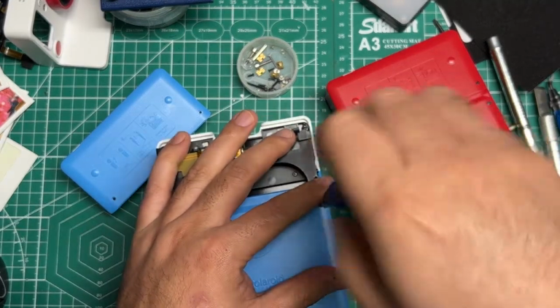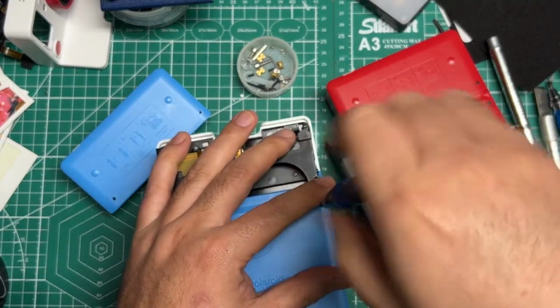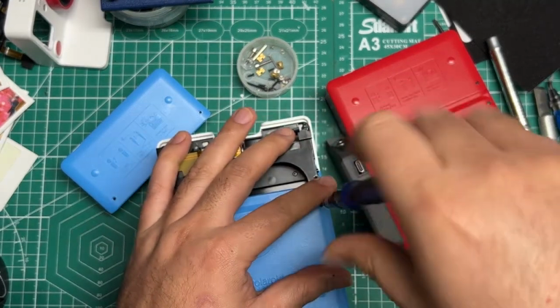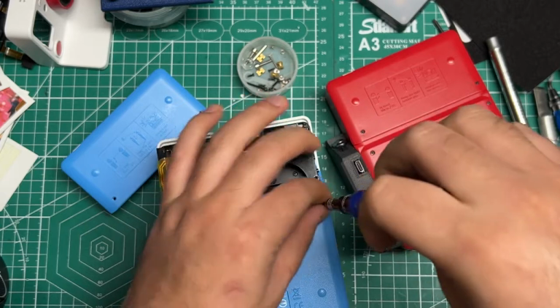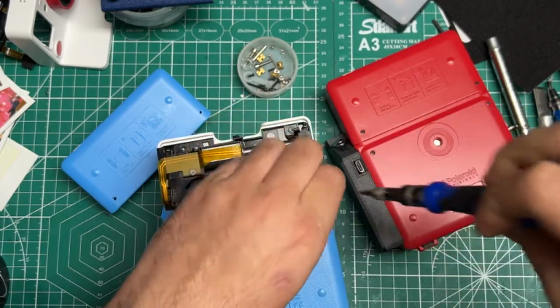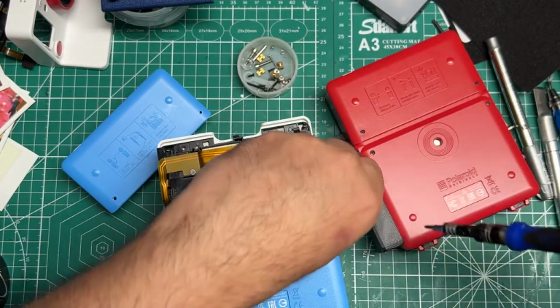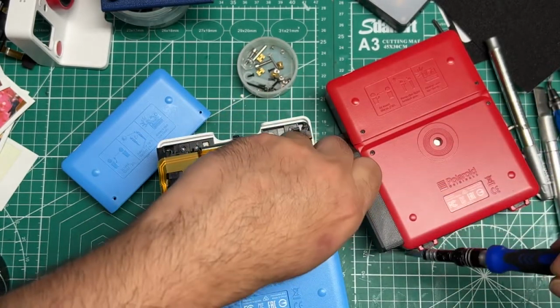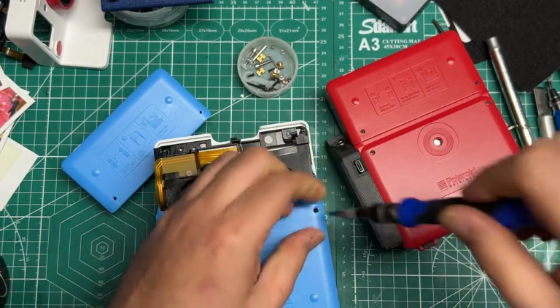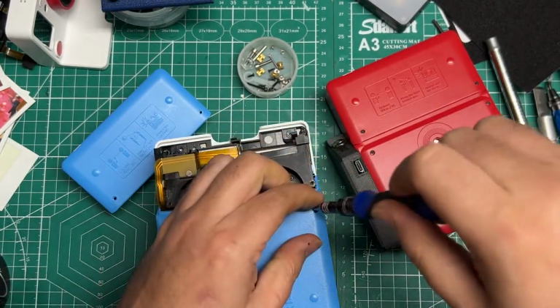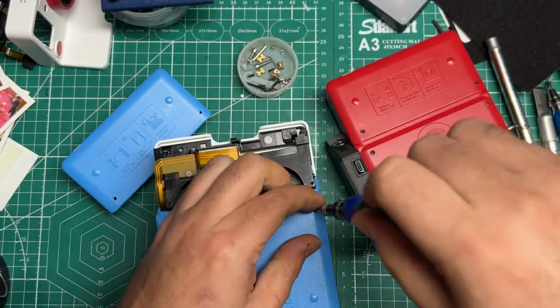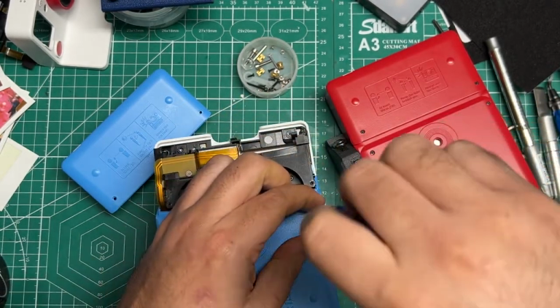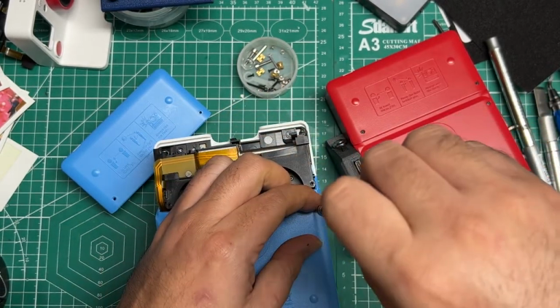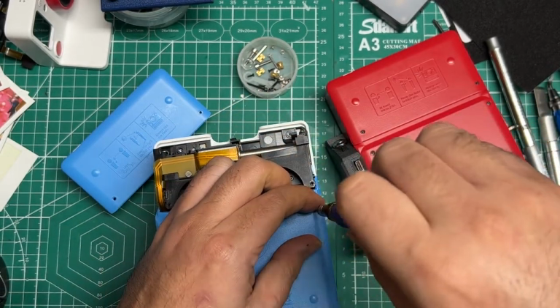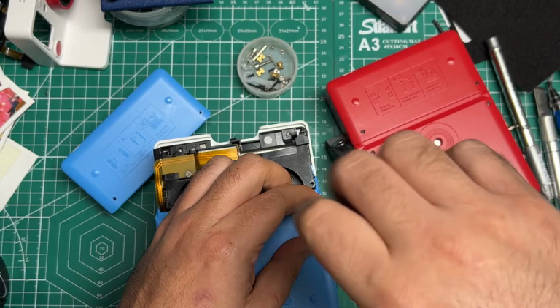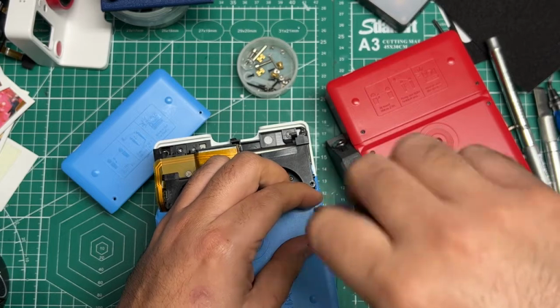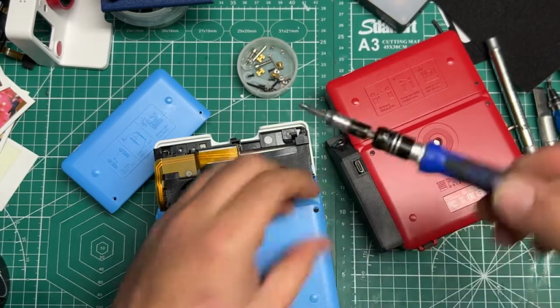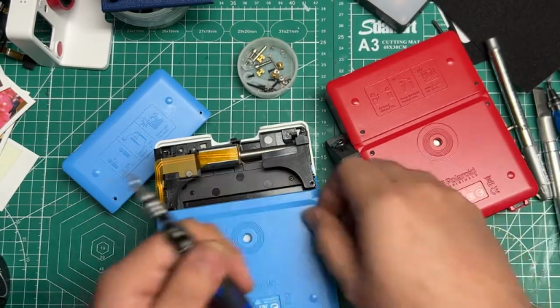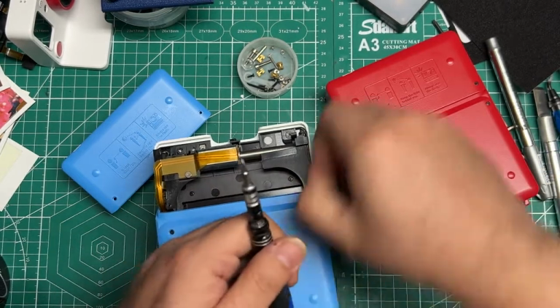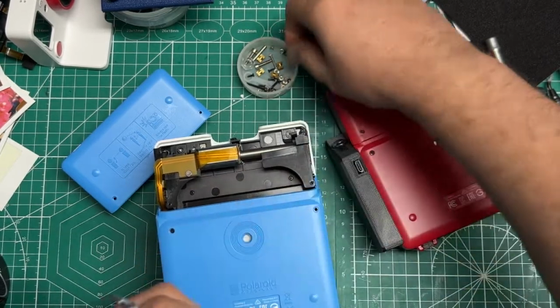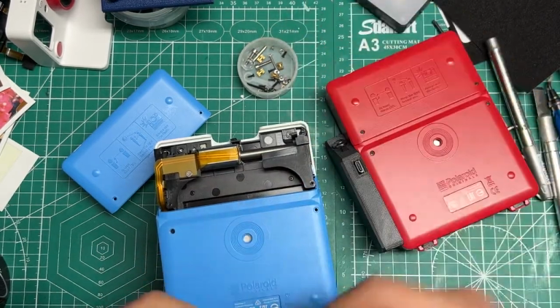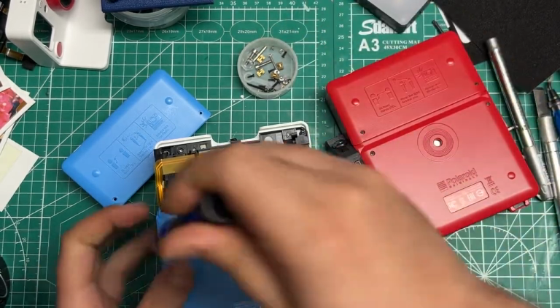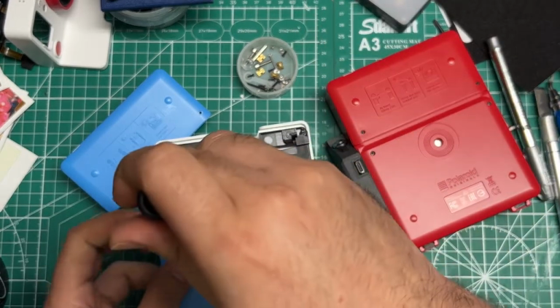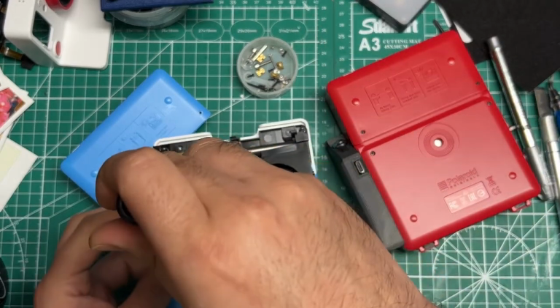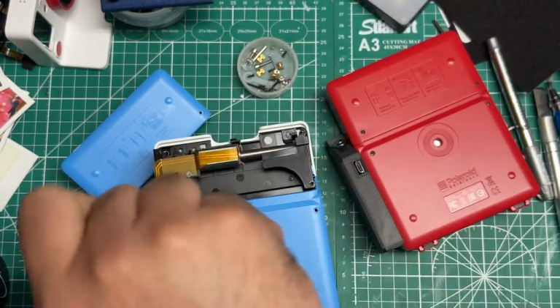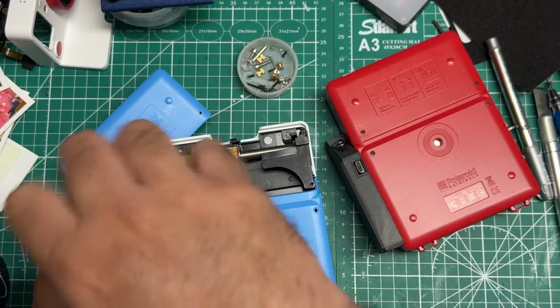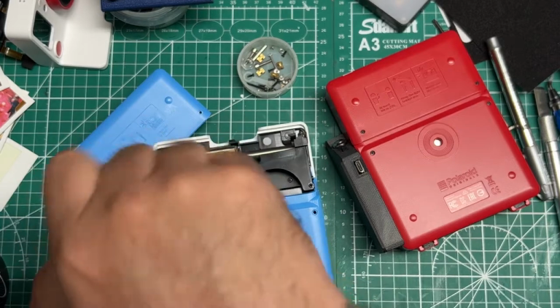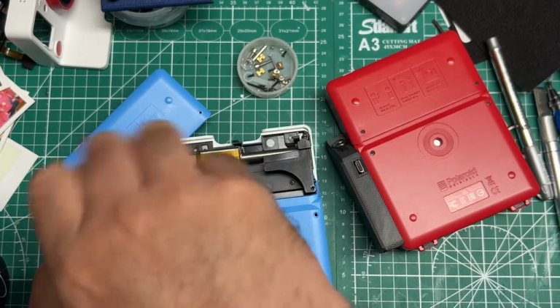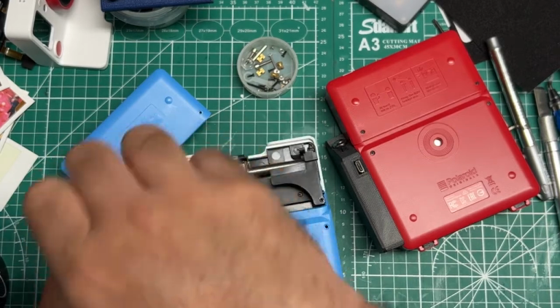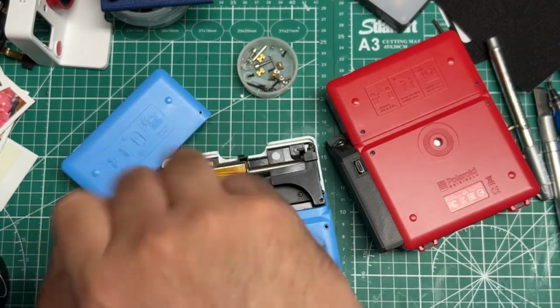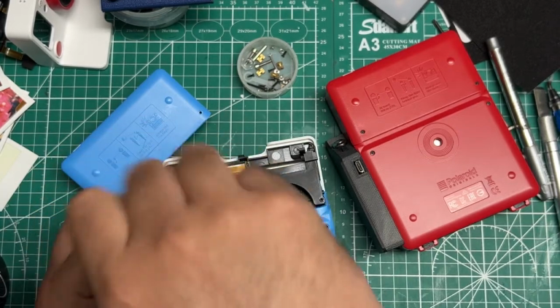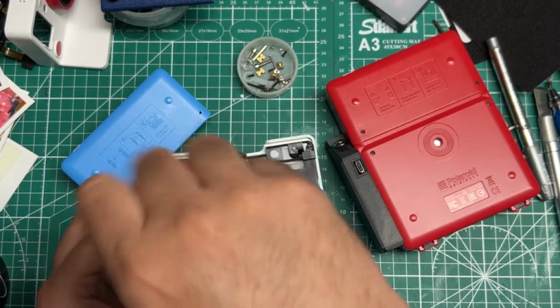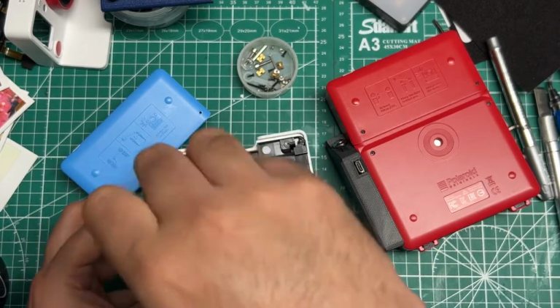Then you move on to these other two. Apologies for my X1C — those of you that have the Bambu know what that sound is. It's currently calibrating the first print.